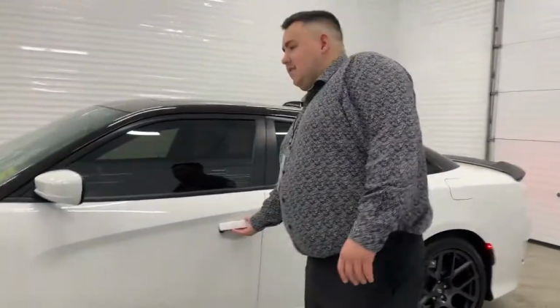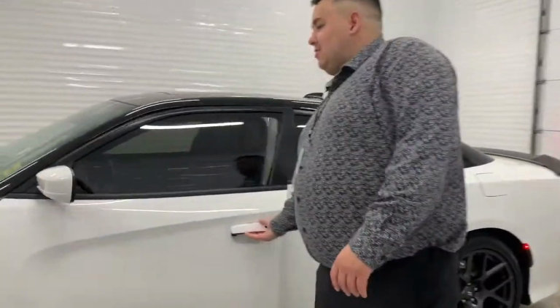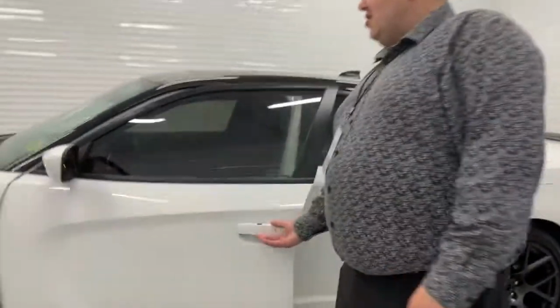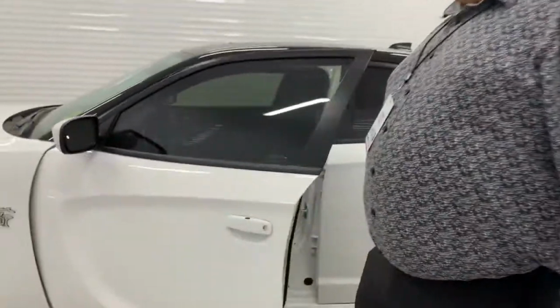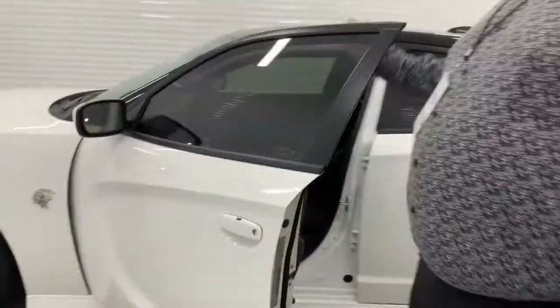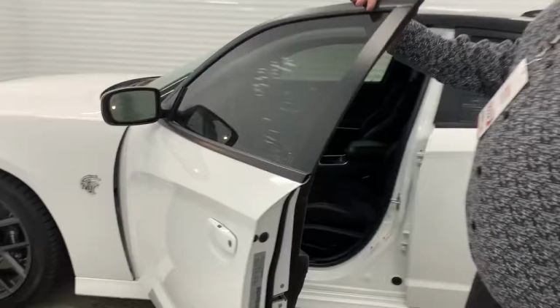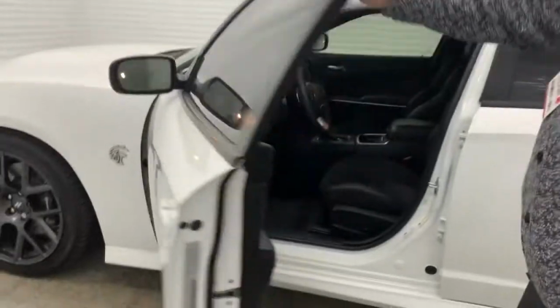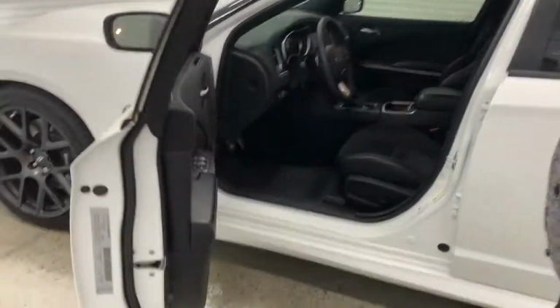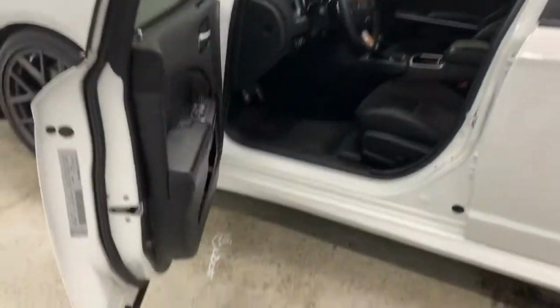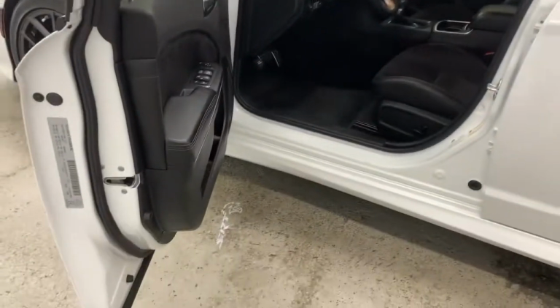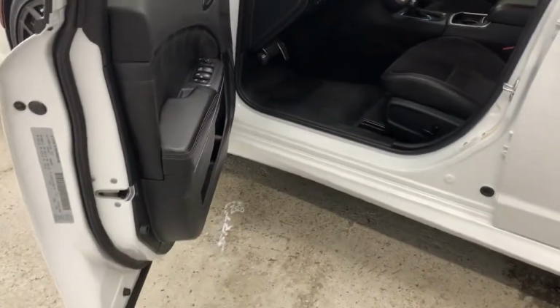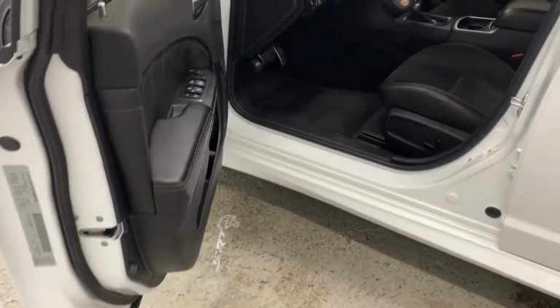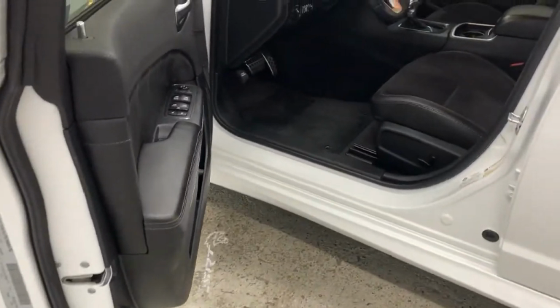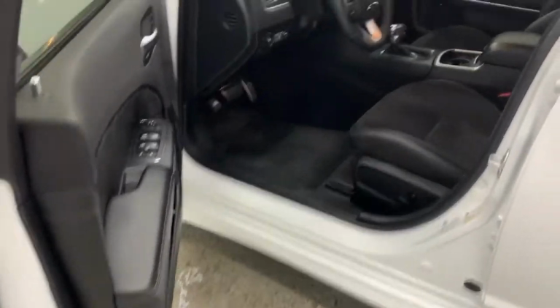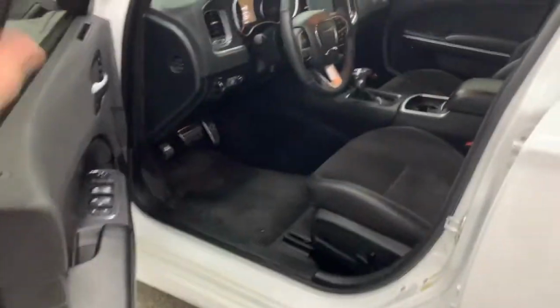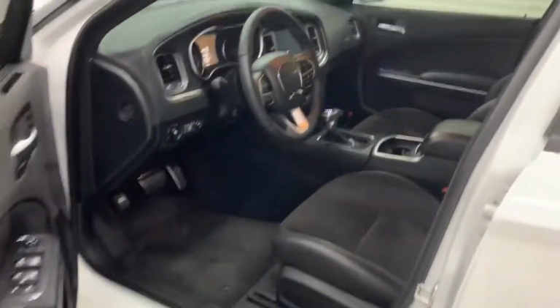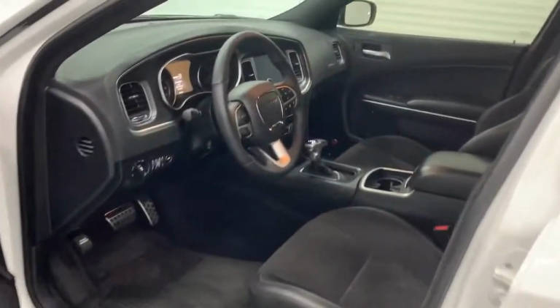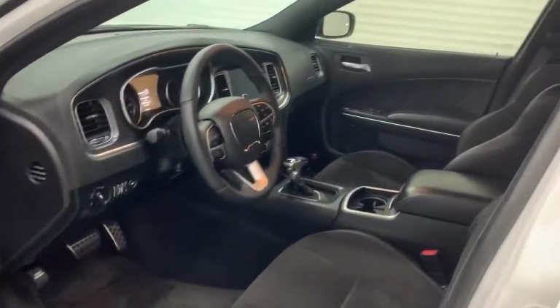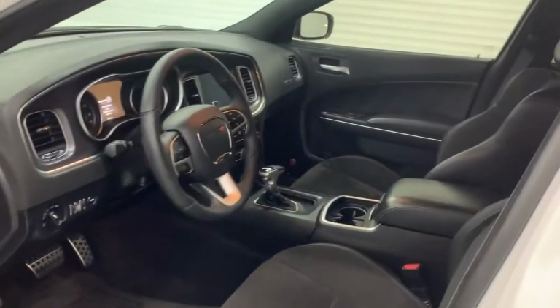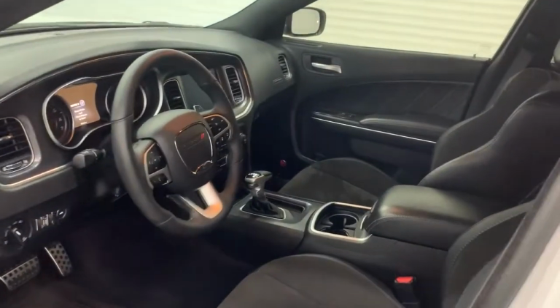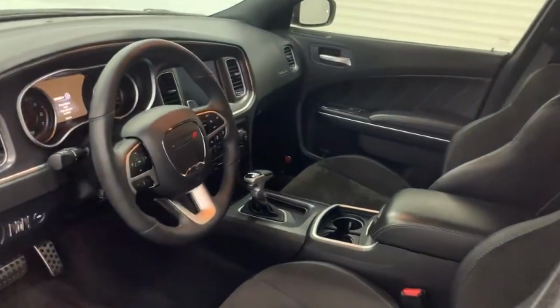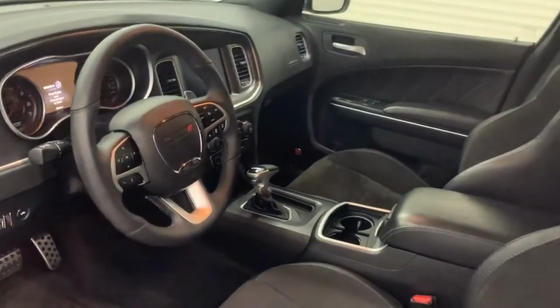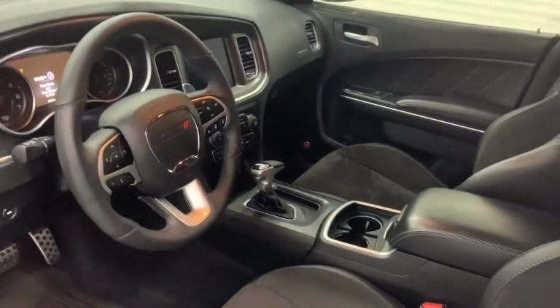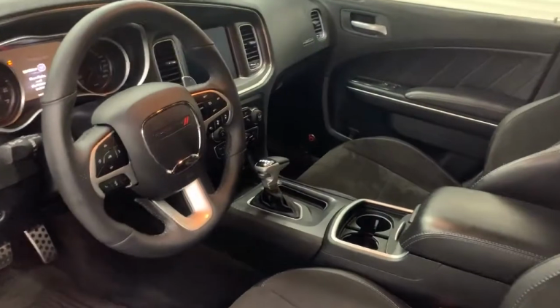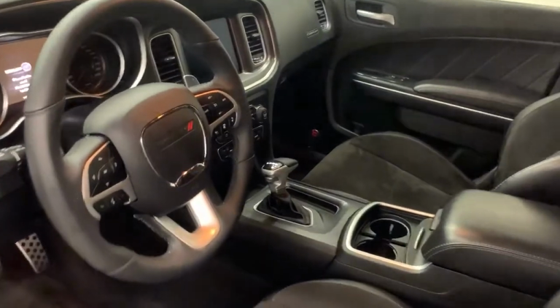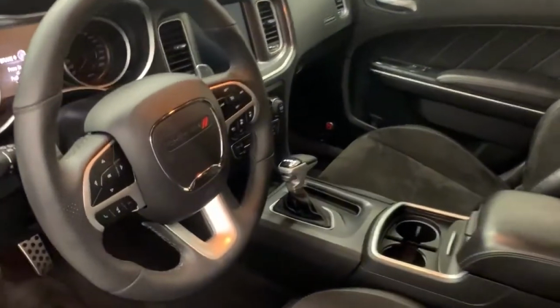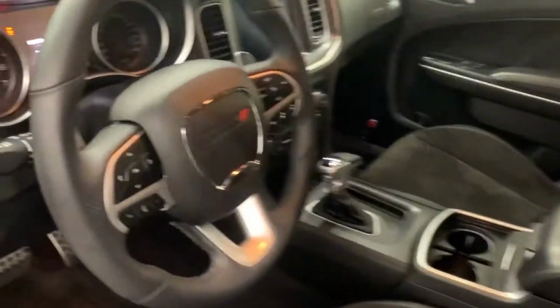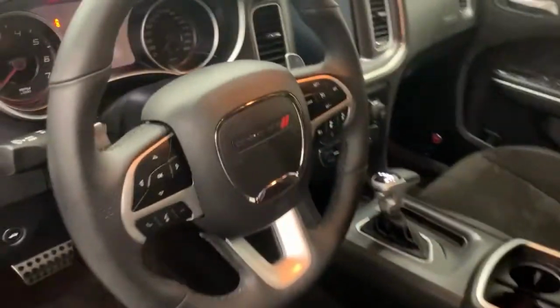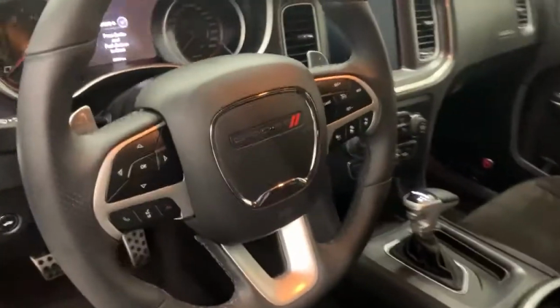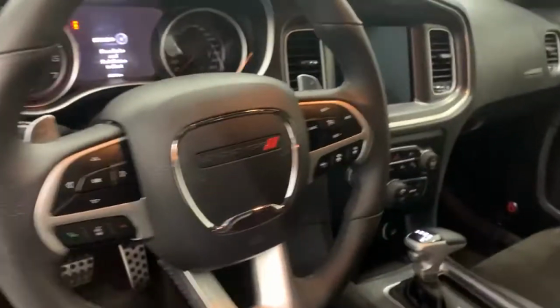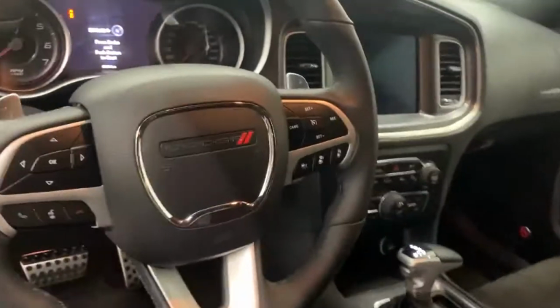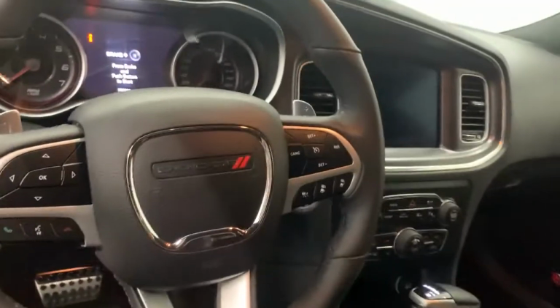If you follow me here to the driver's side, you have keyless entry. This one has all your safety features as well: blind spot monitoring, lane departure, forward collision warning, and adaptive cruise control.